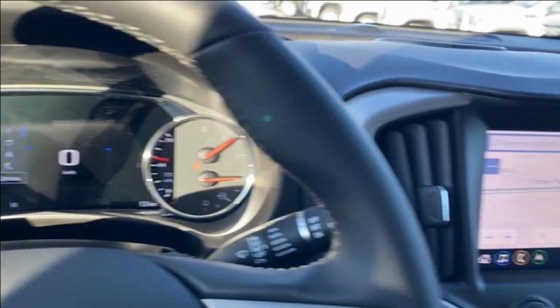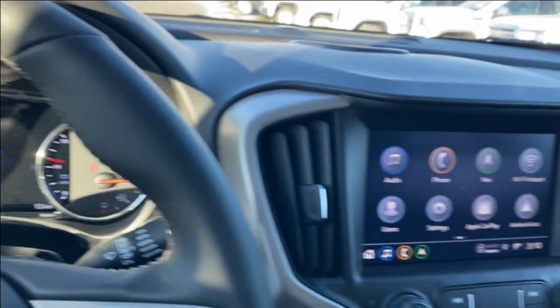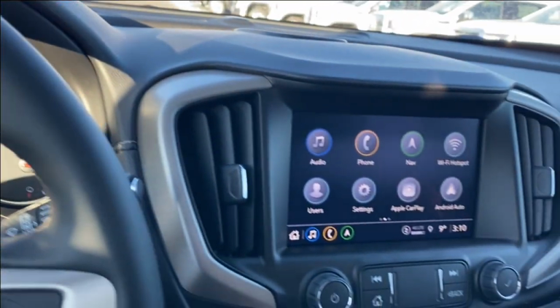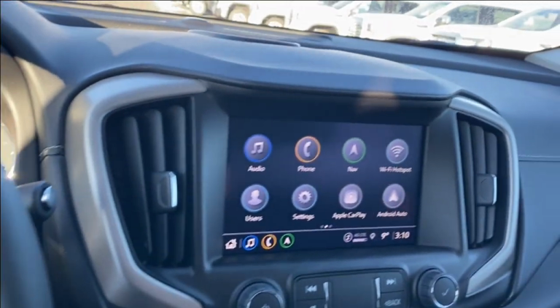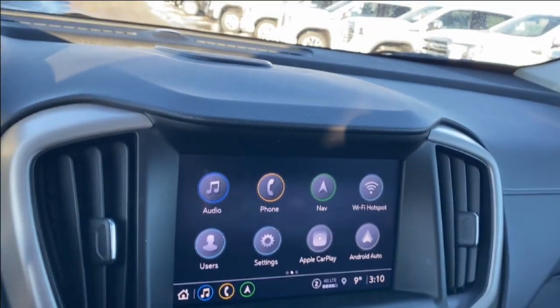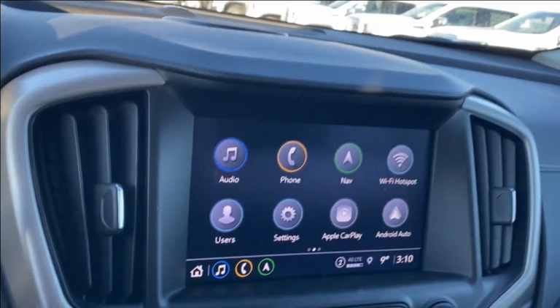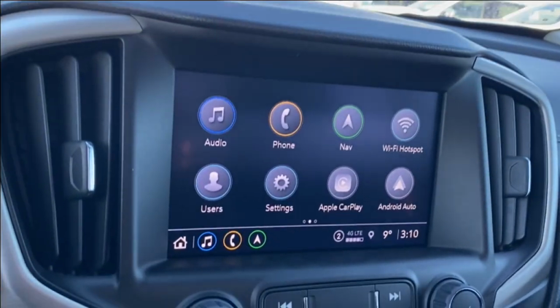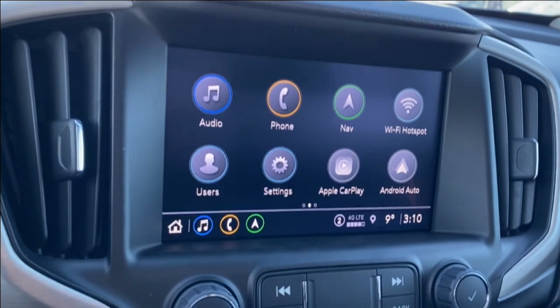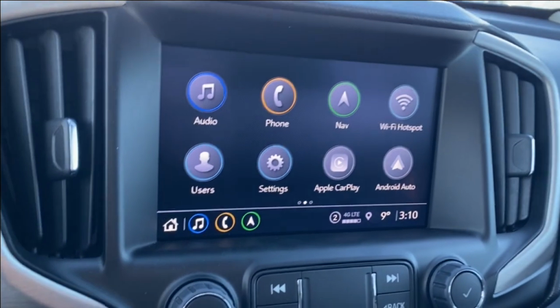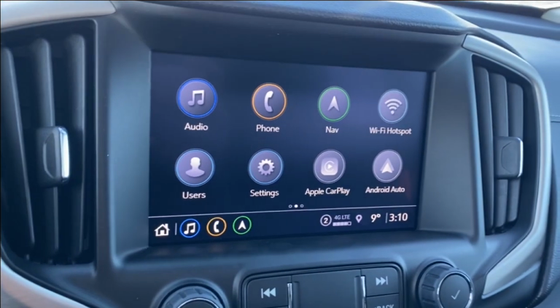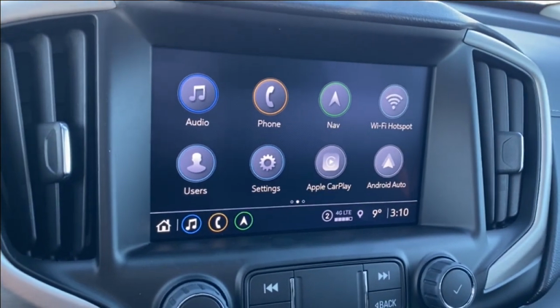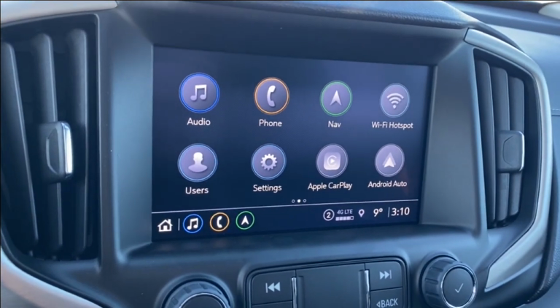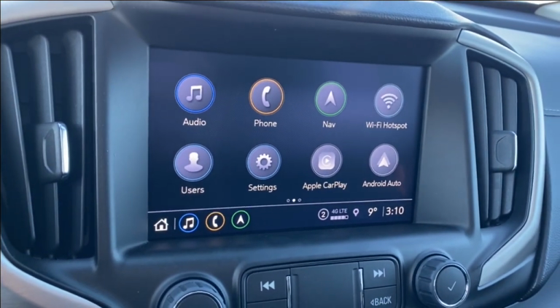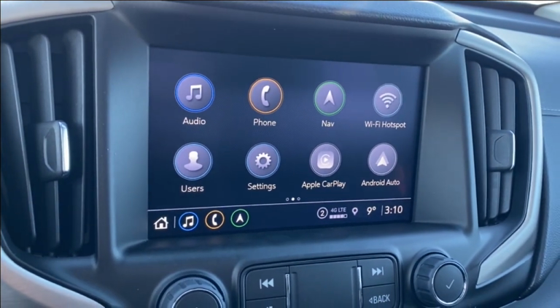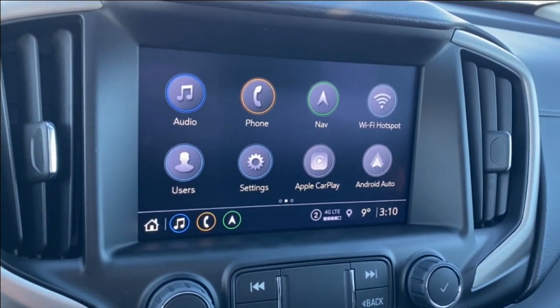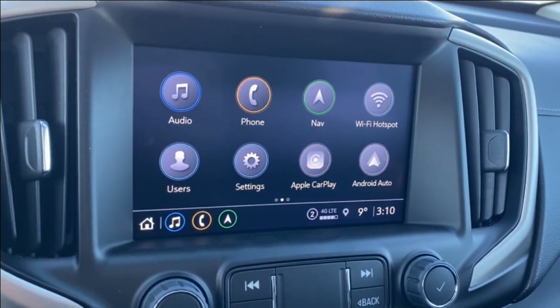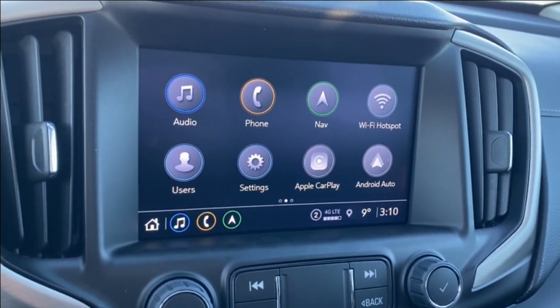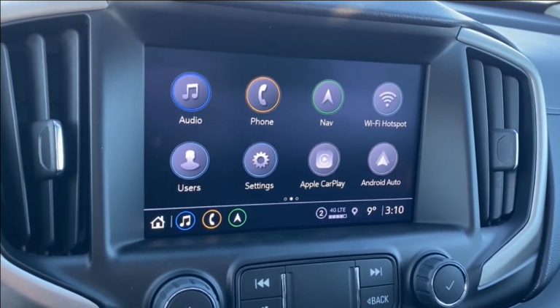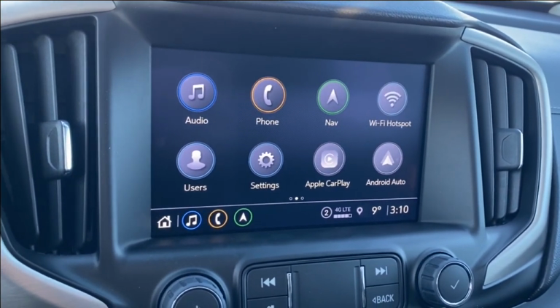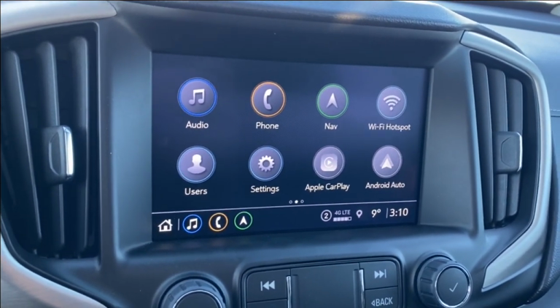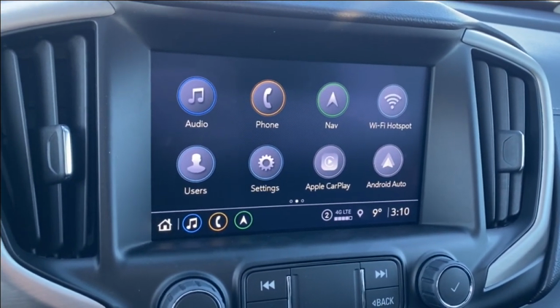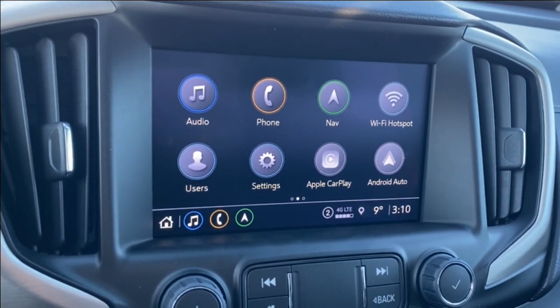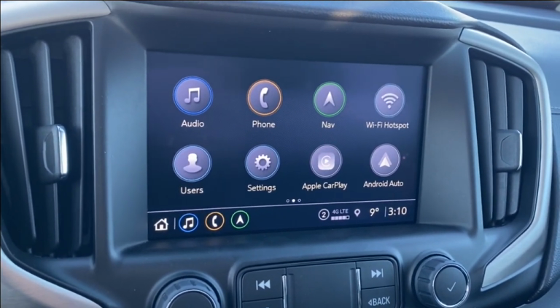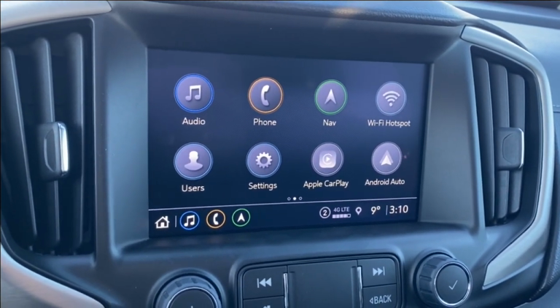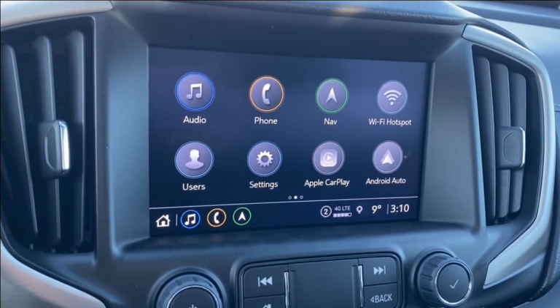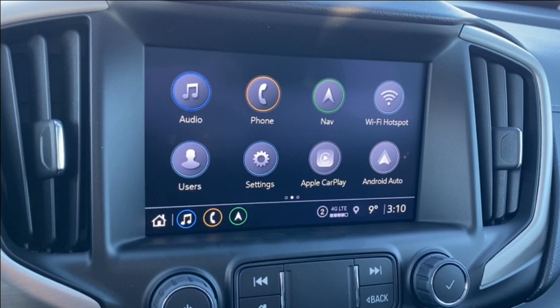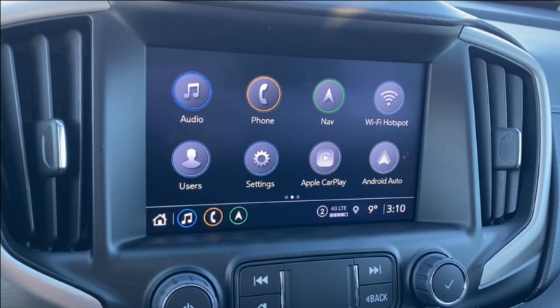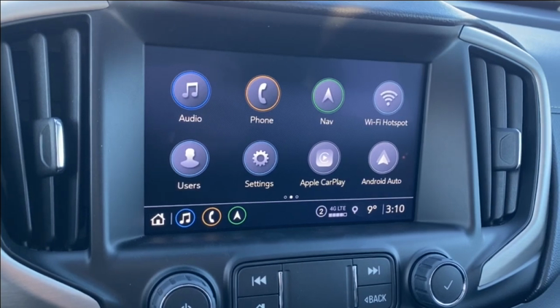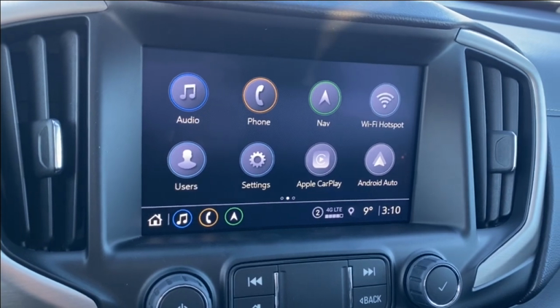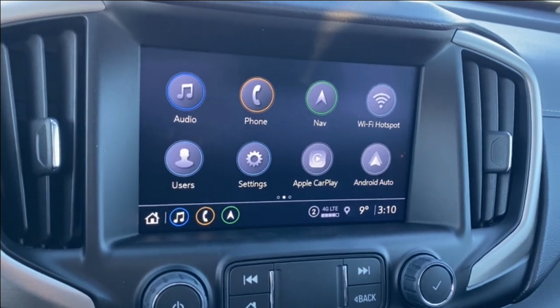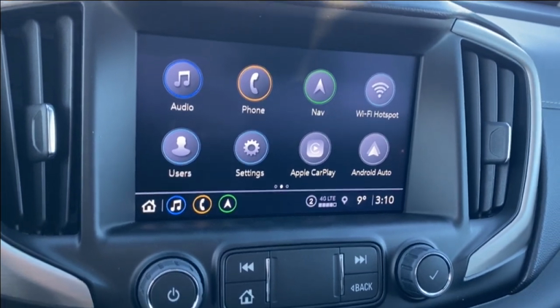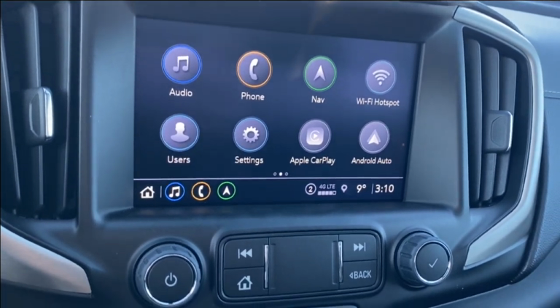The entertainment screen in the middle has your audio — AM, FM and SiriusXM radio — more phone settings if you're connected, navigation, as well as Apple CarPlay and Android Auto.